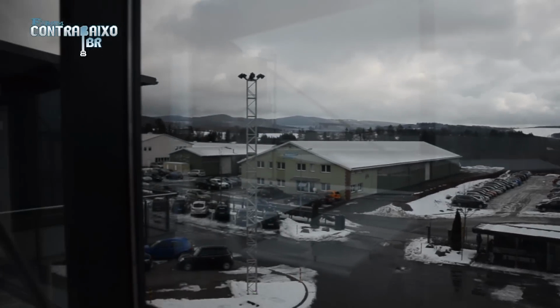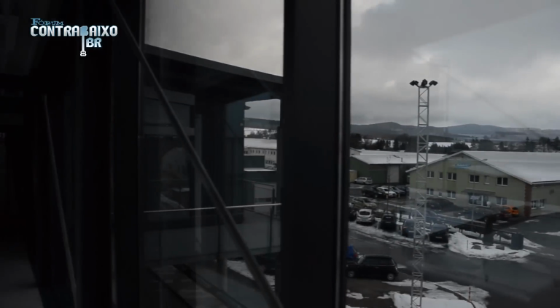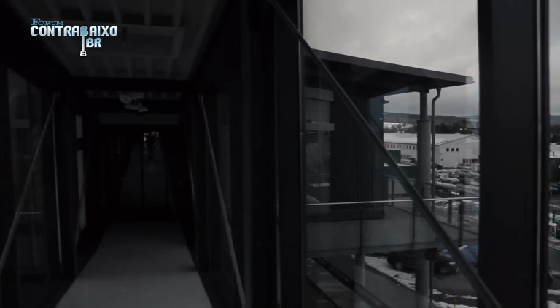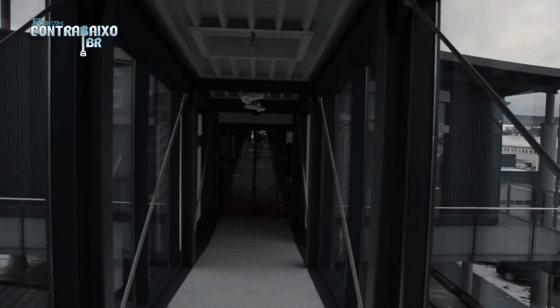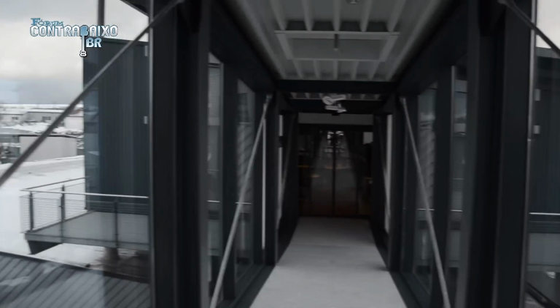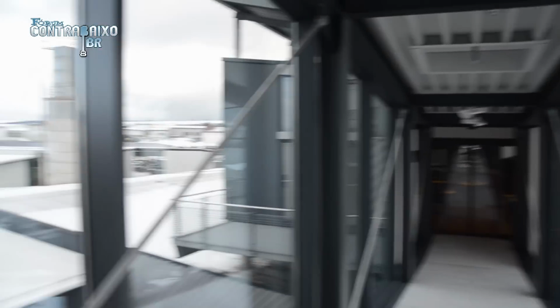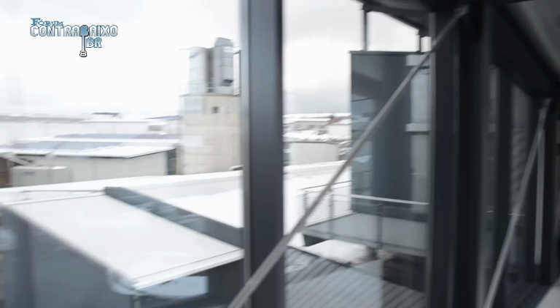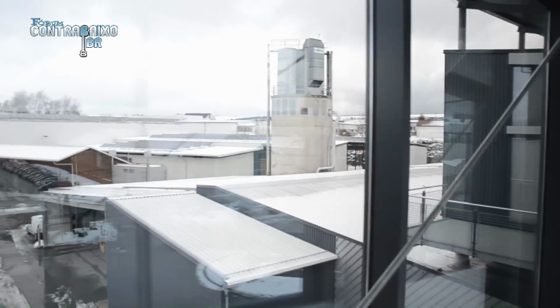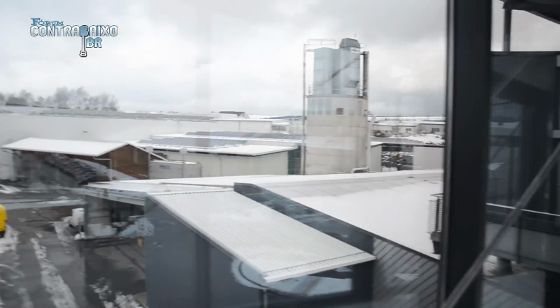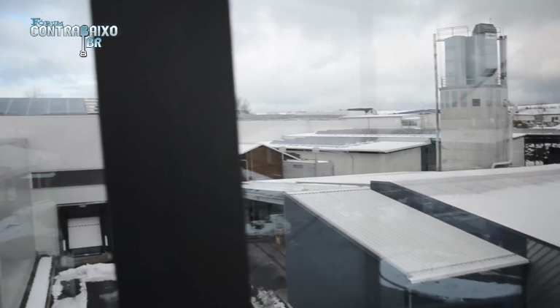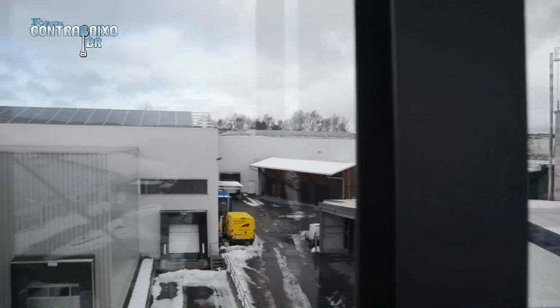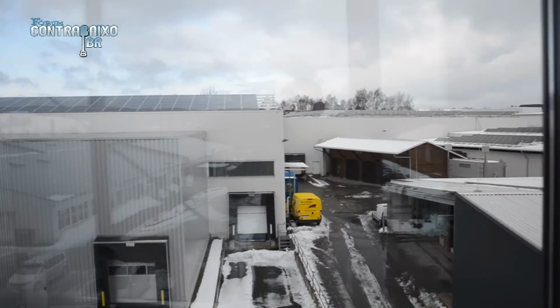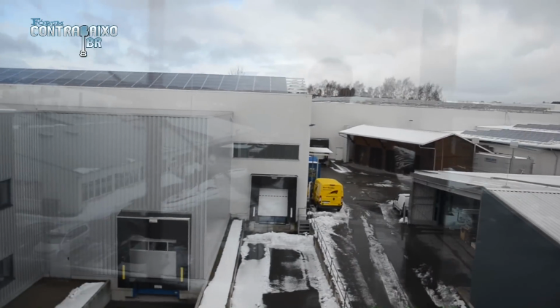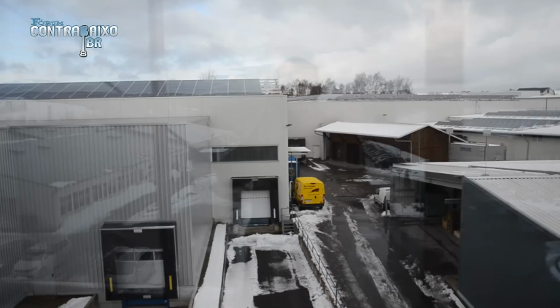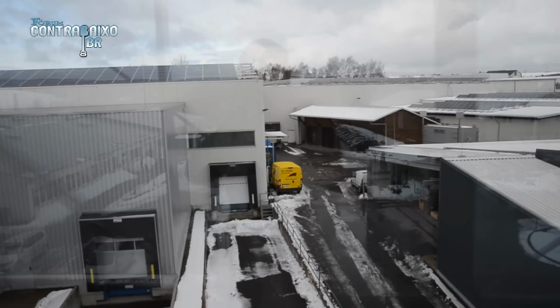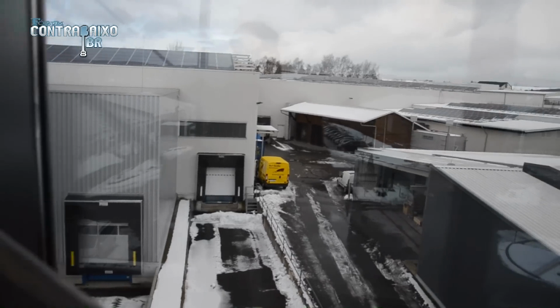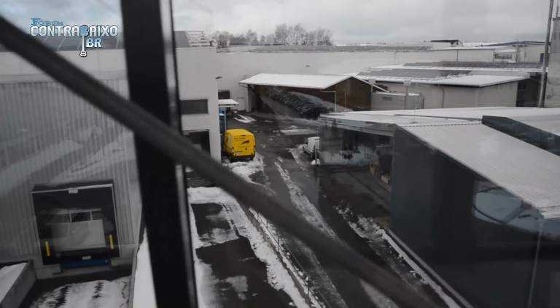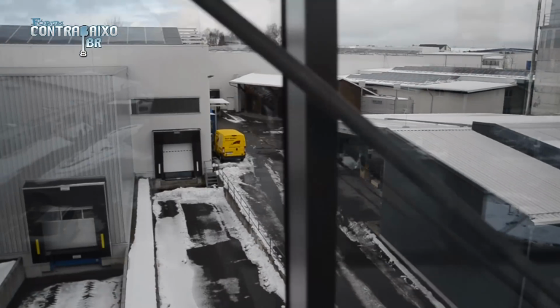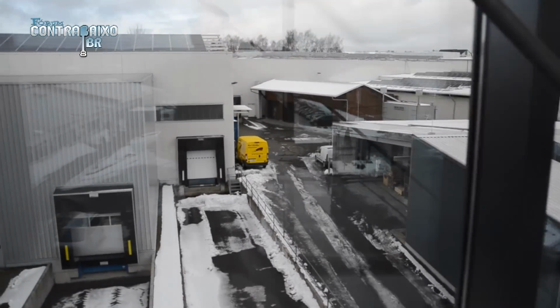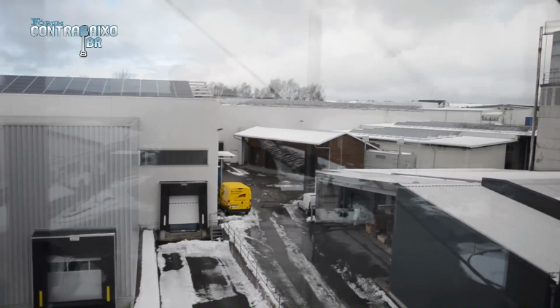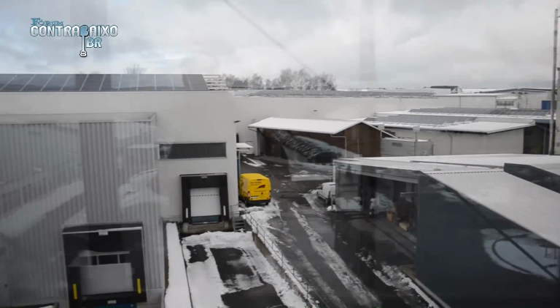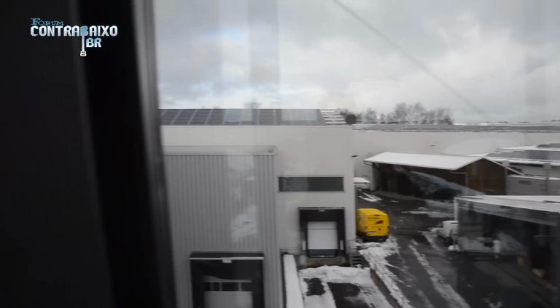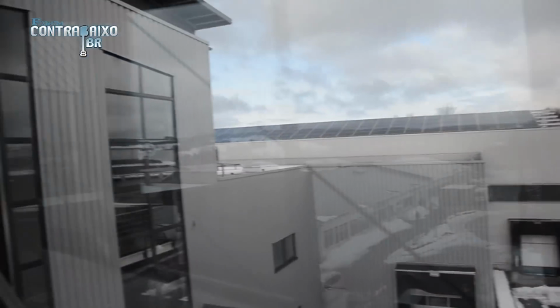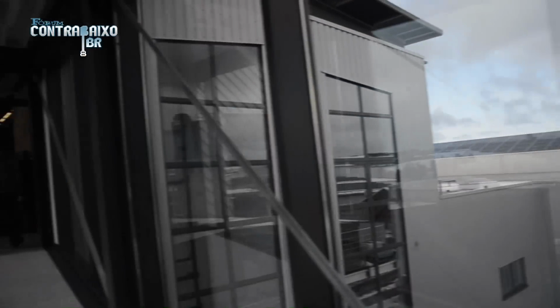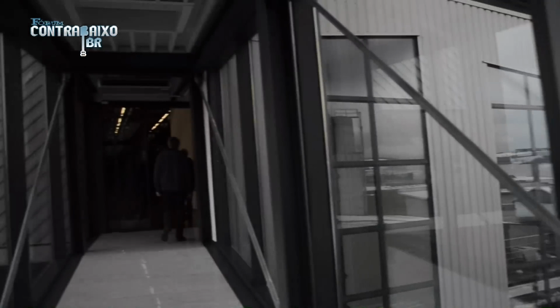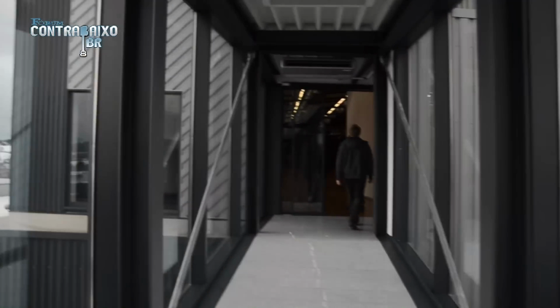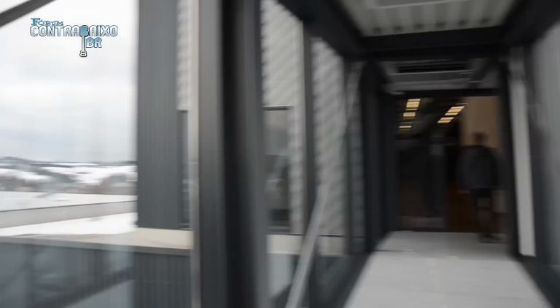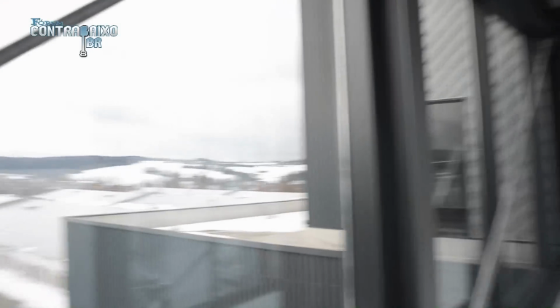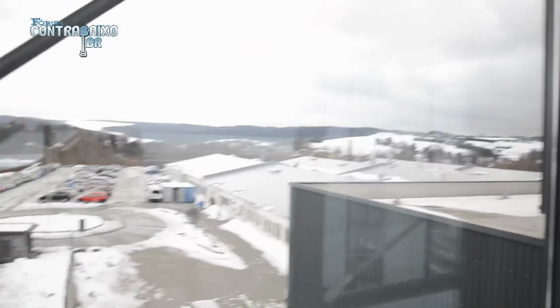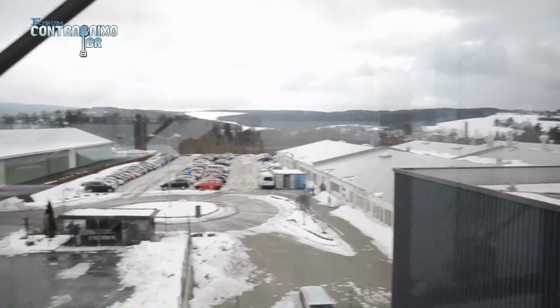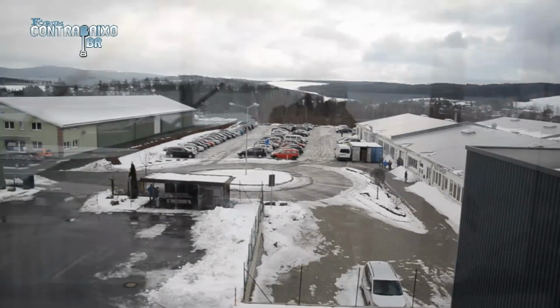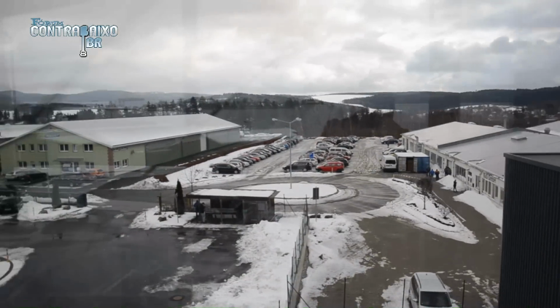This one is used for showroom purposes. But what we have here is the stage.